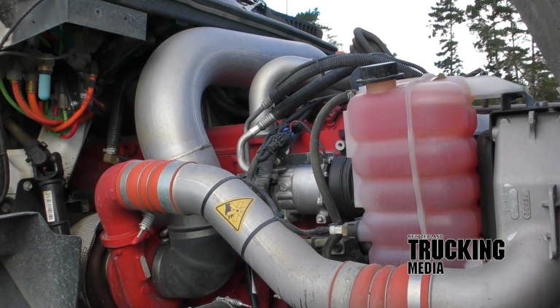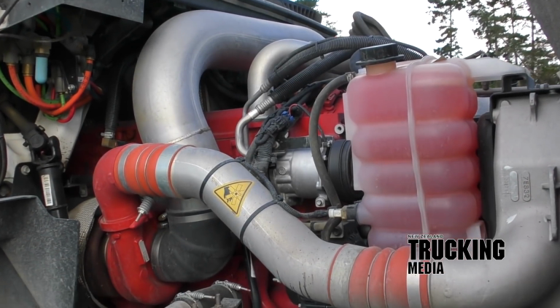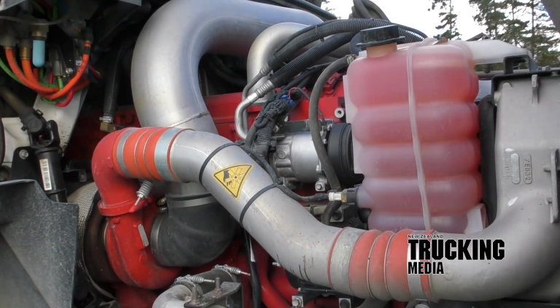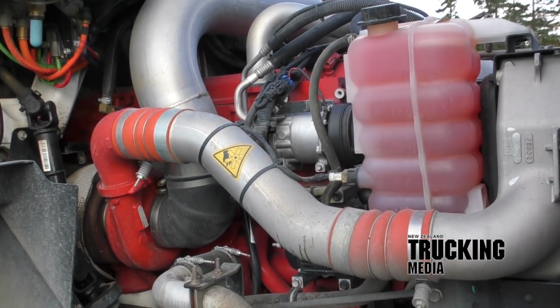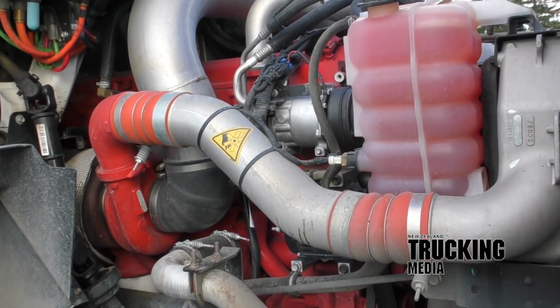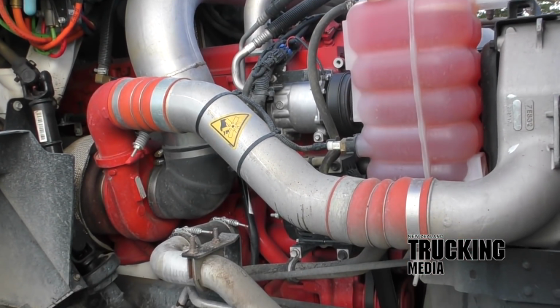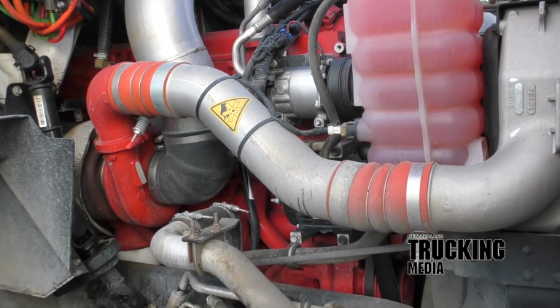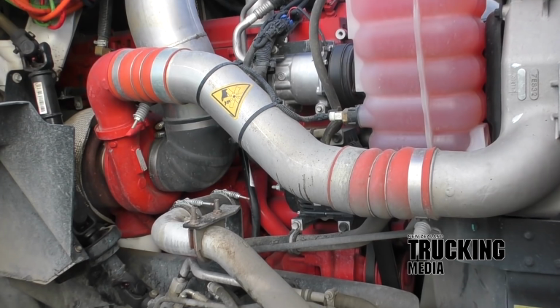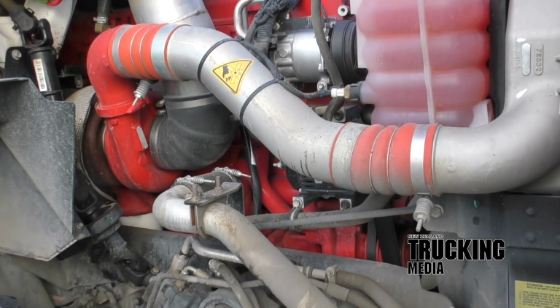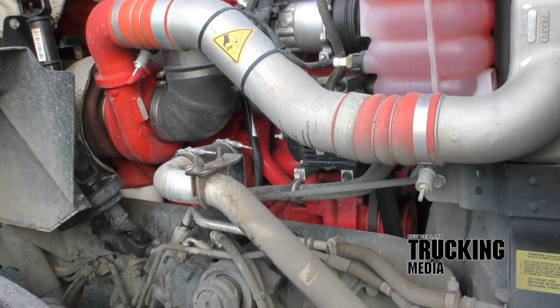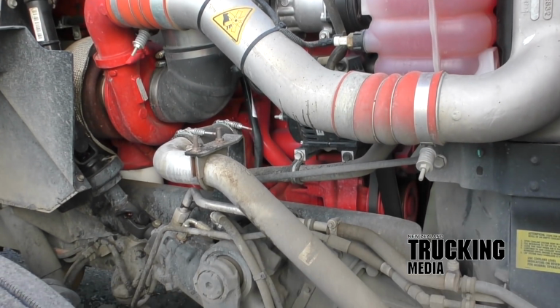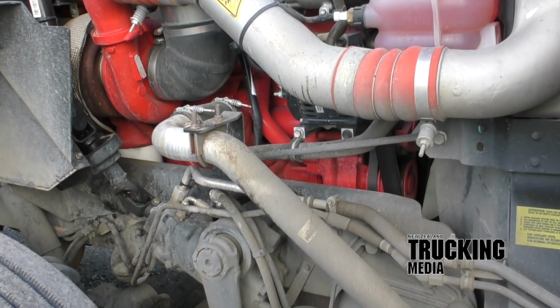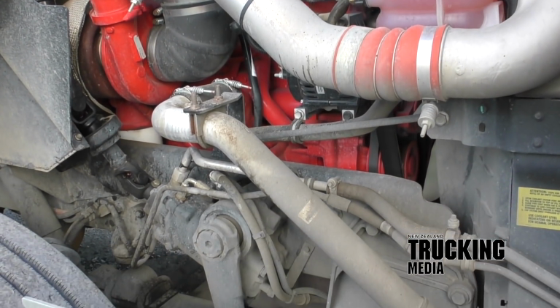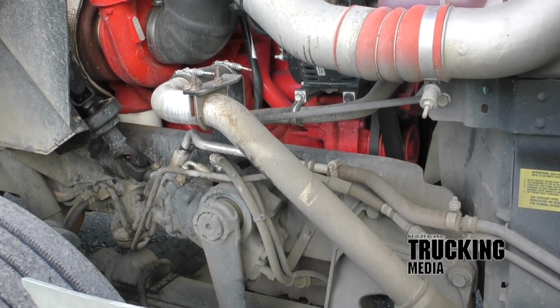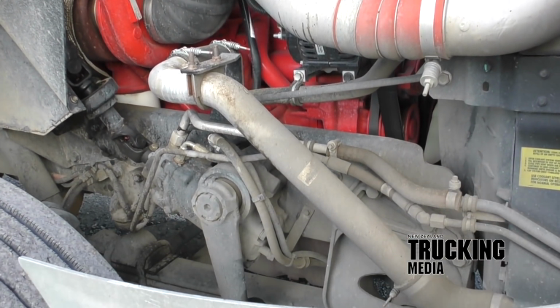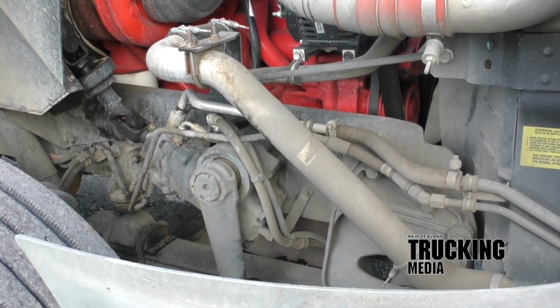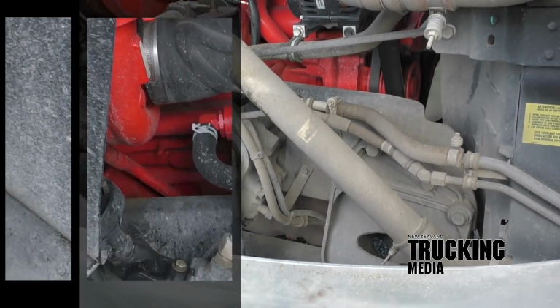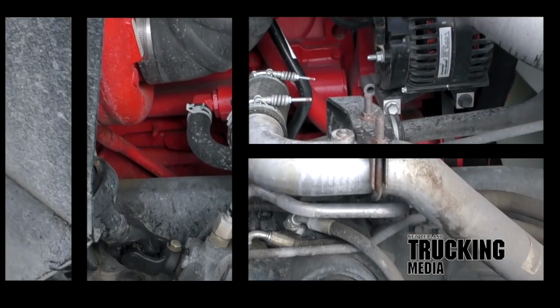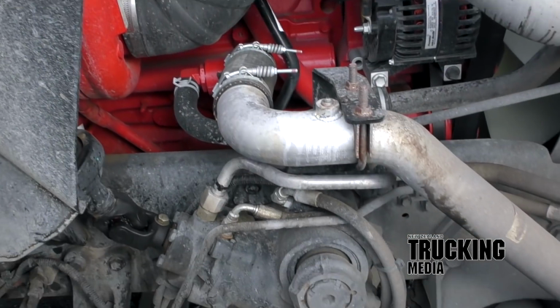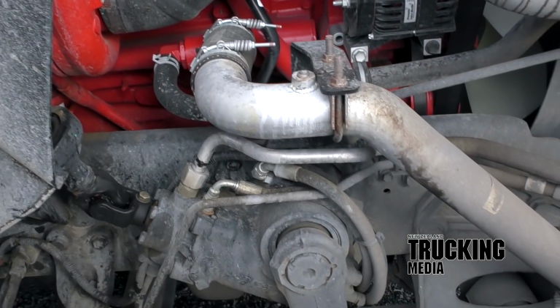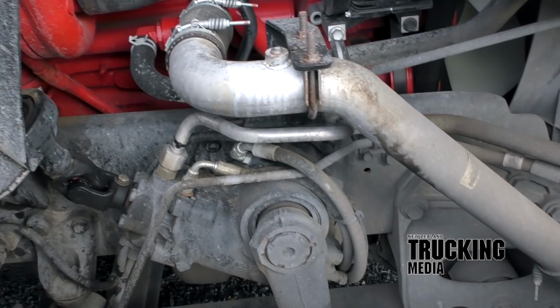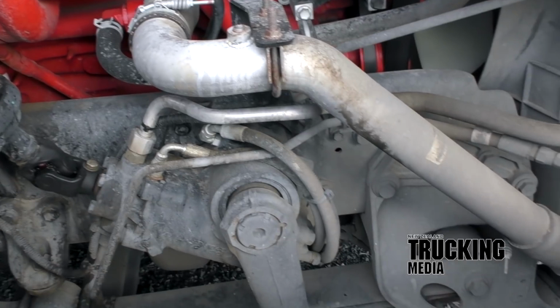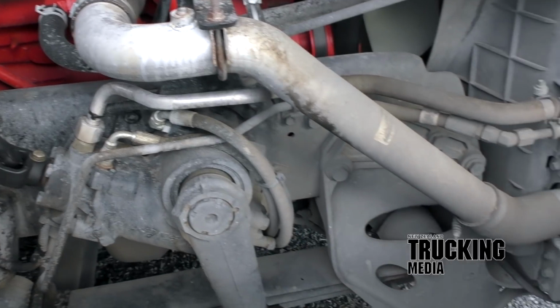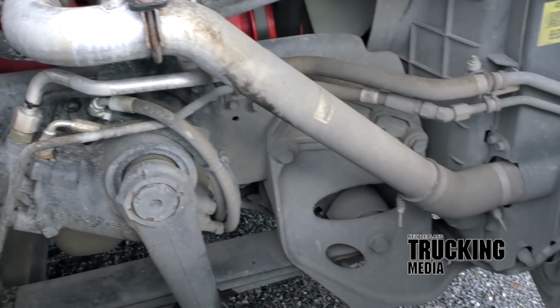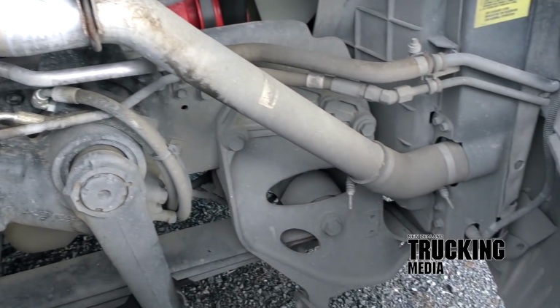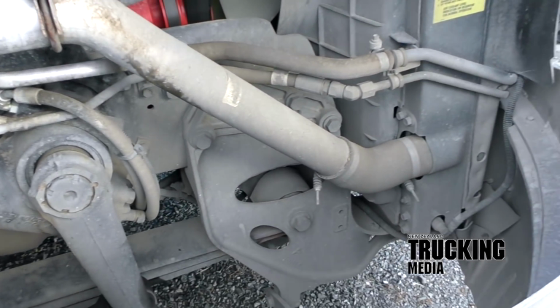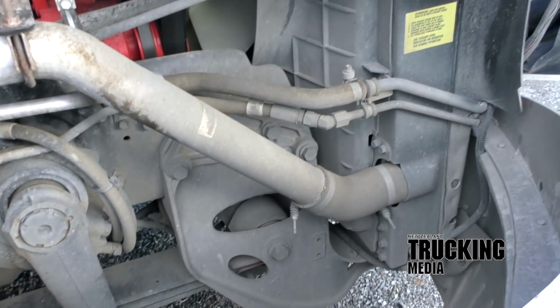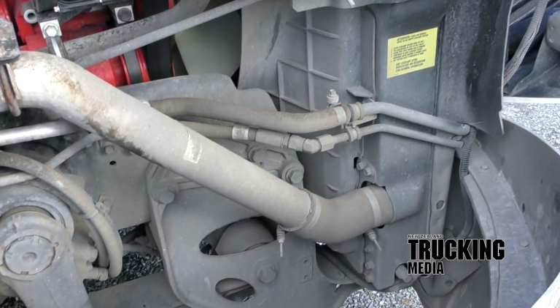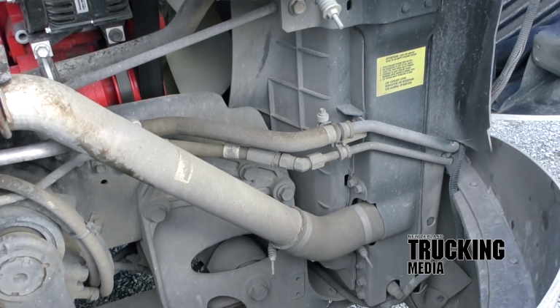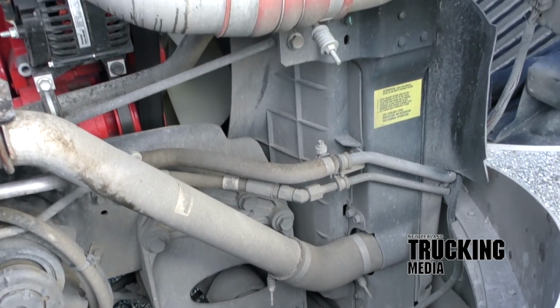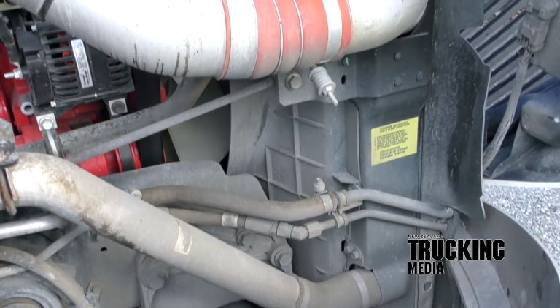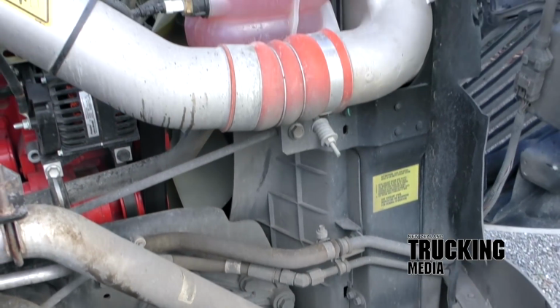Brian says the torque is one of the truck's most impressive features, which is fair comment — because even though he's choosing to operate it in the top half of the performance band, the engine is still almost at peak torque when Brian's bottom number of 1550rpm comes up.